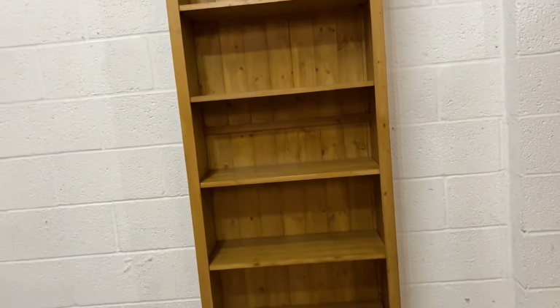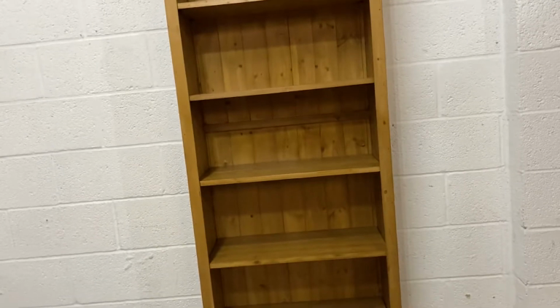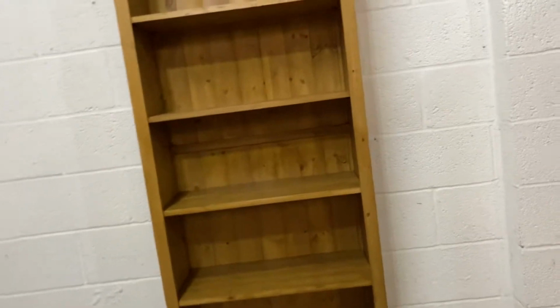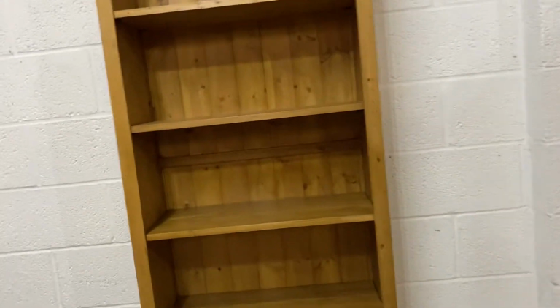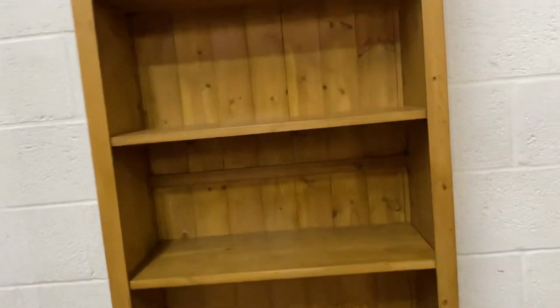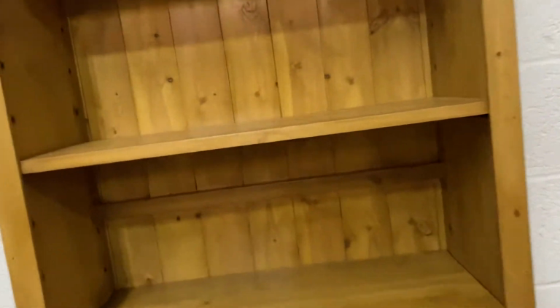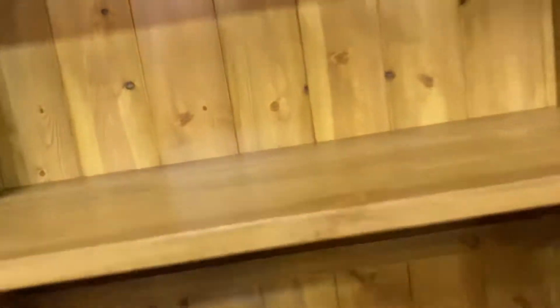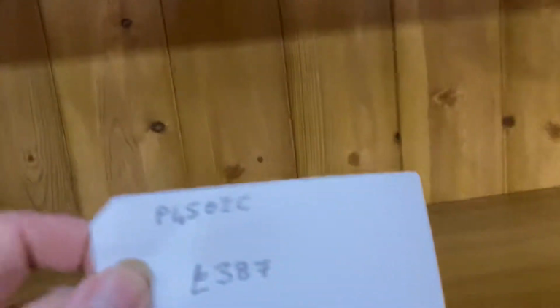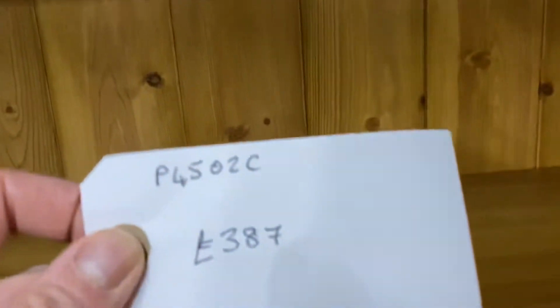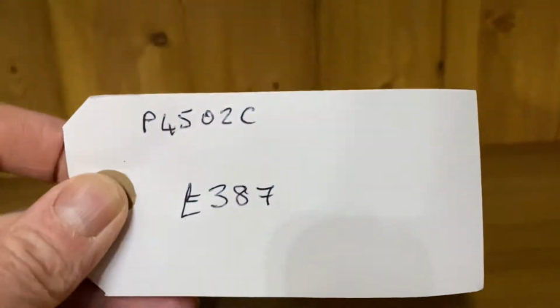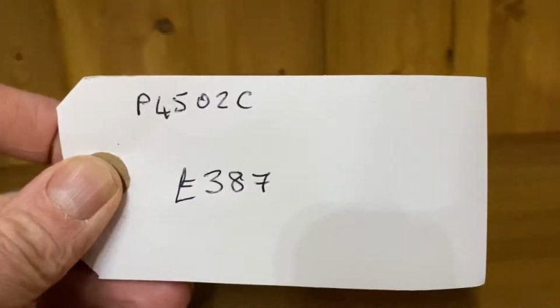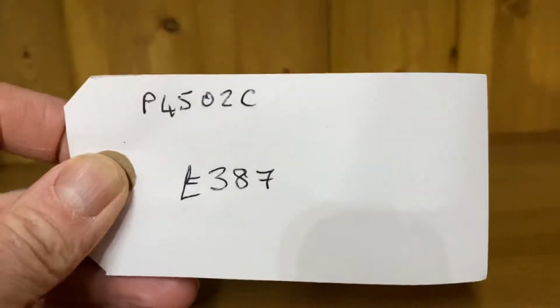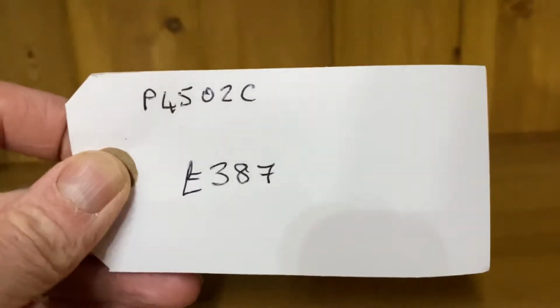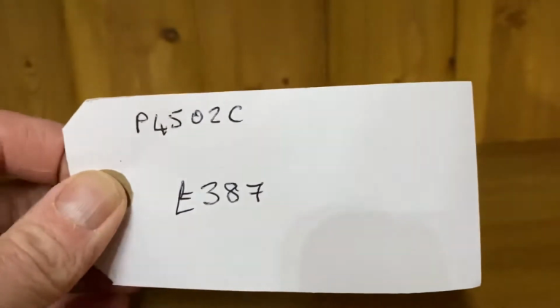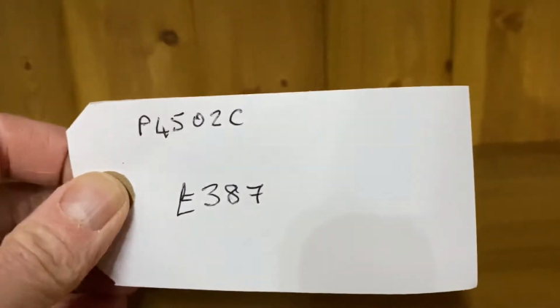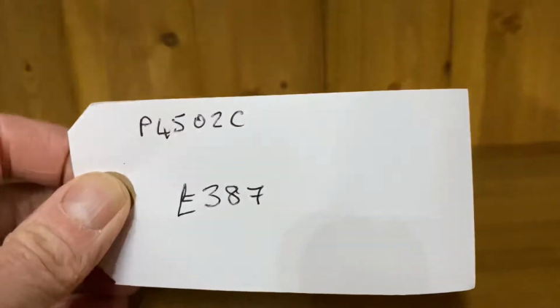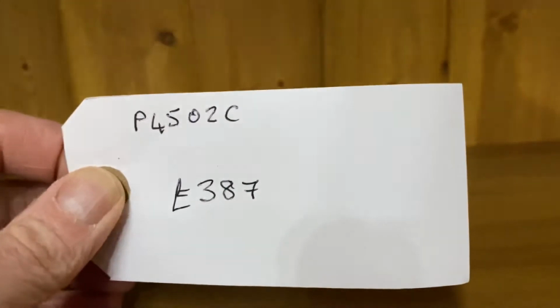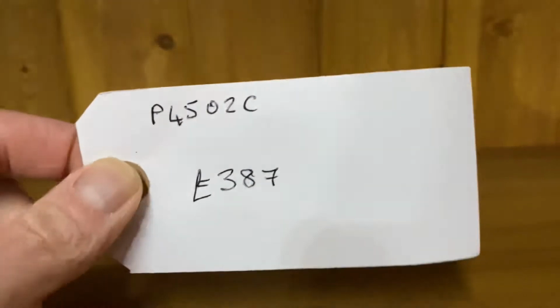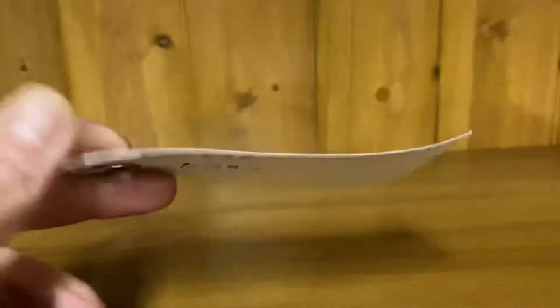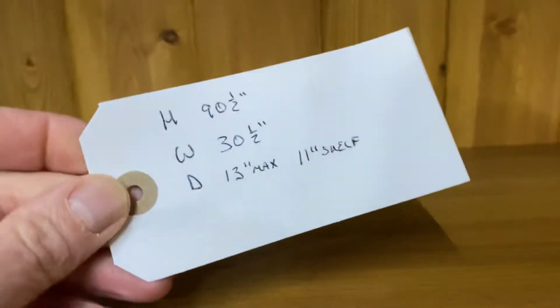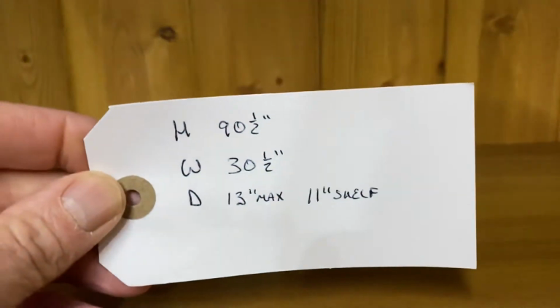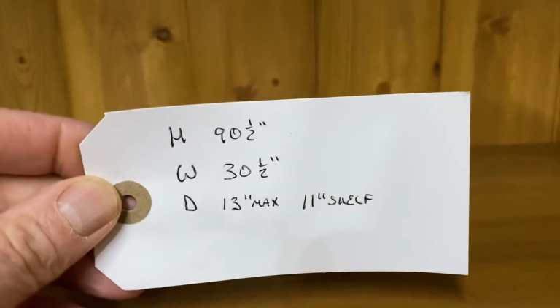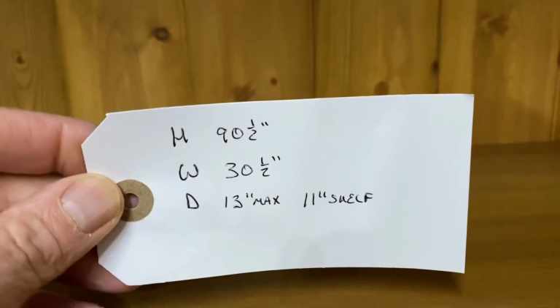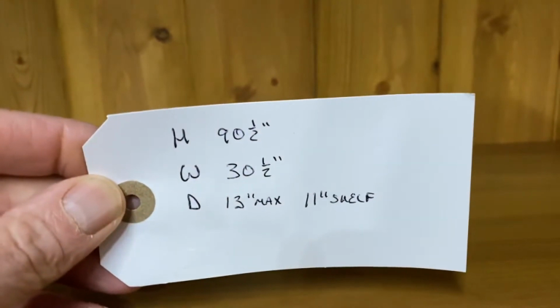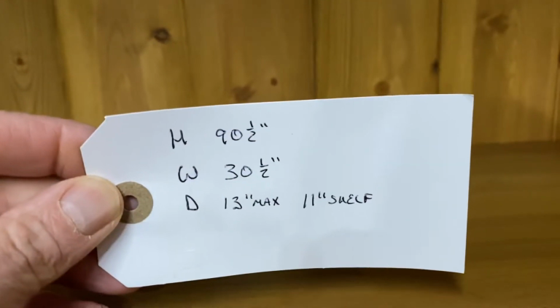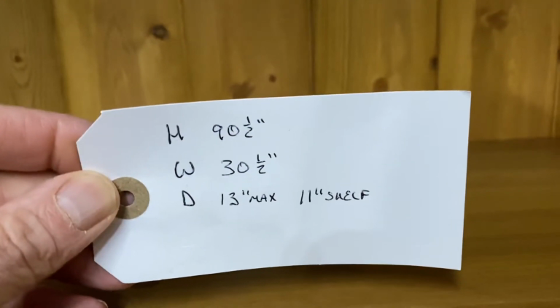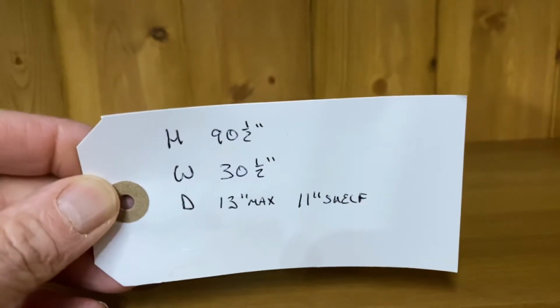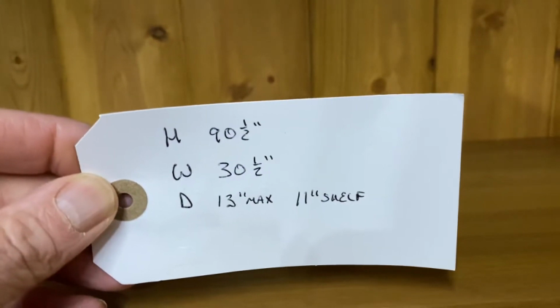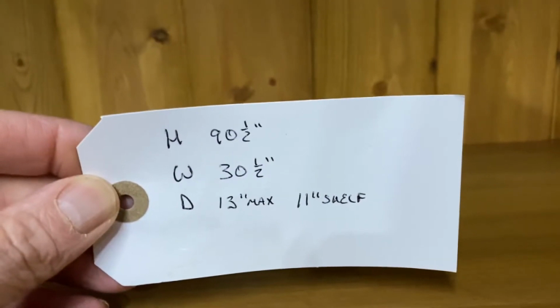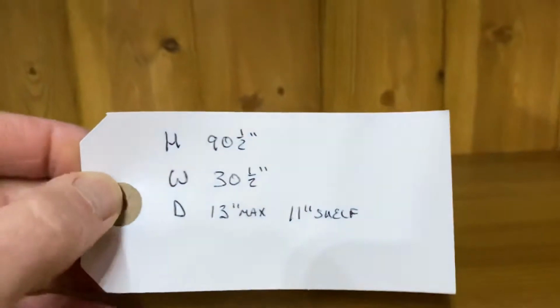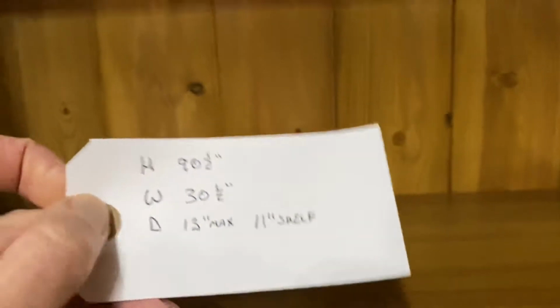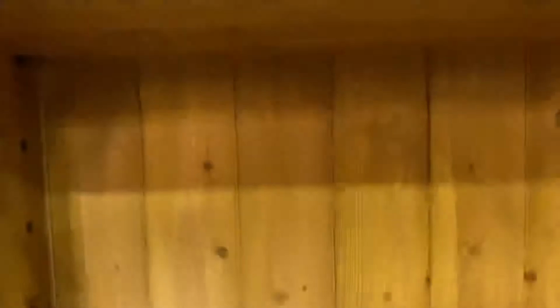As you can see it's been wax finished. The code number for this bookcase is P4502C and the price is £387. Height is ninety and a half inches, width thirty and a half inches.